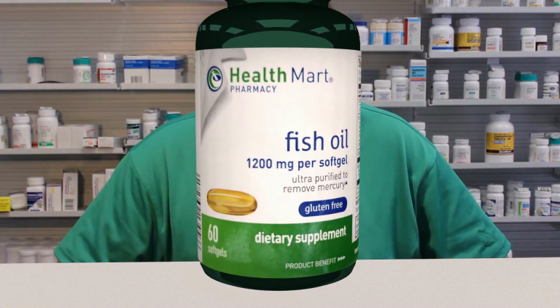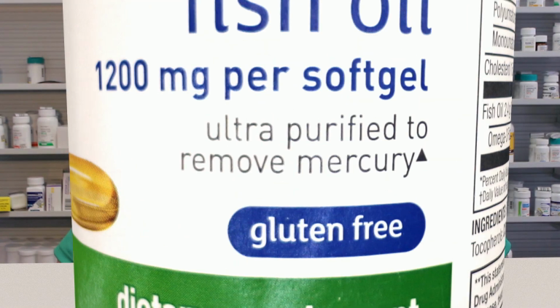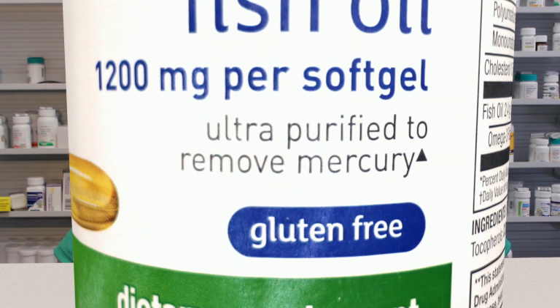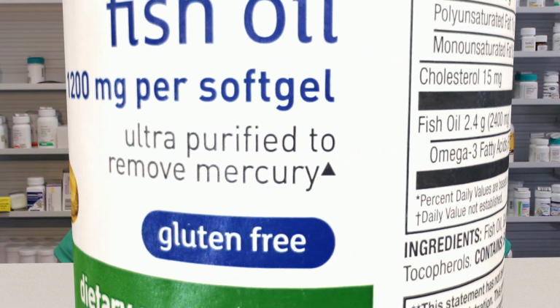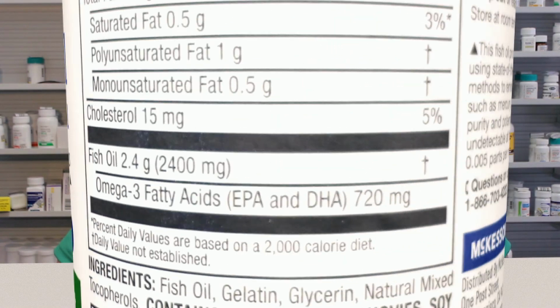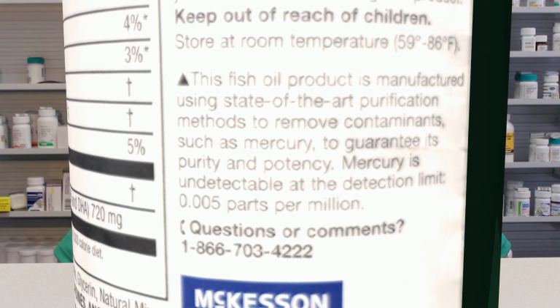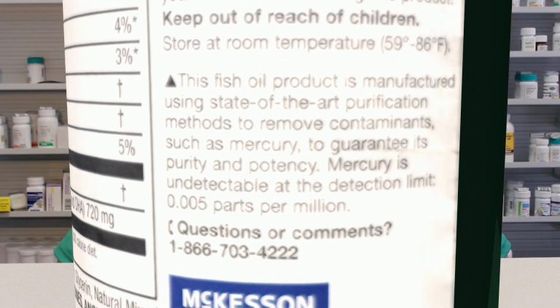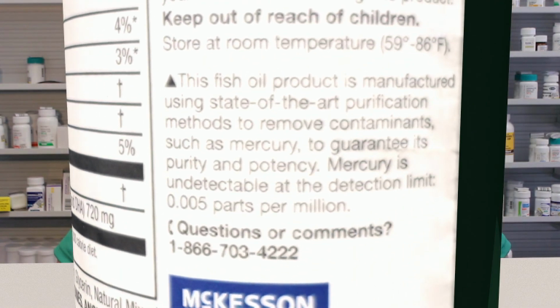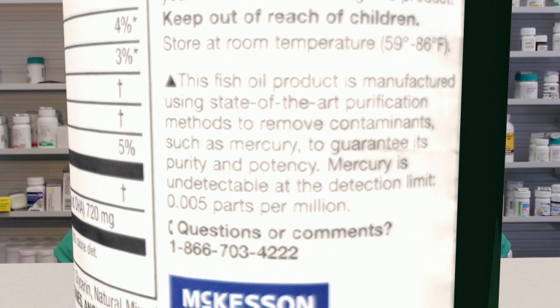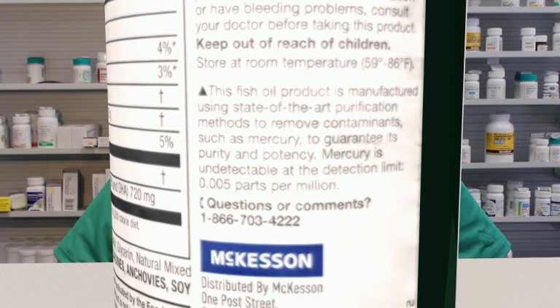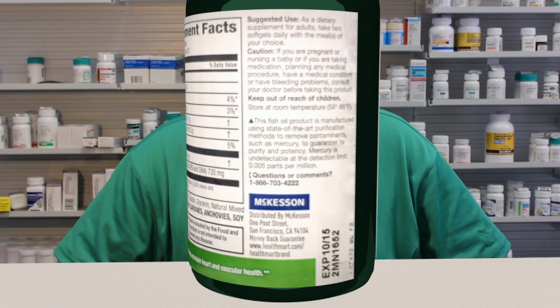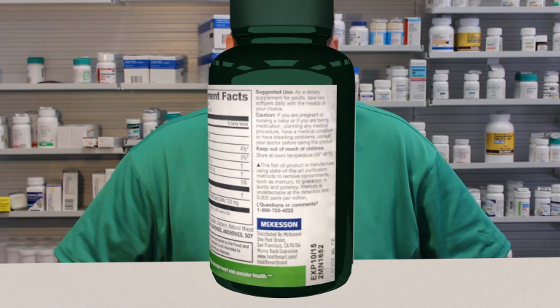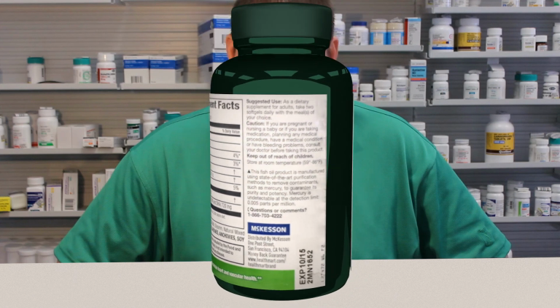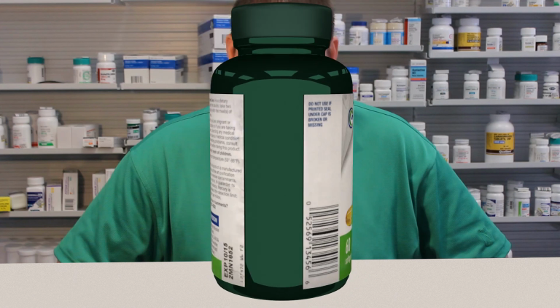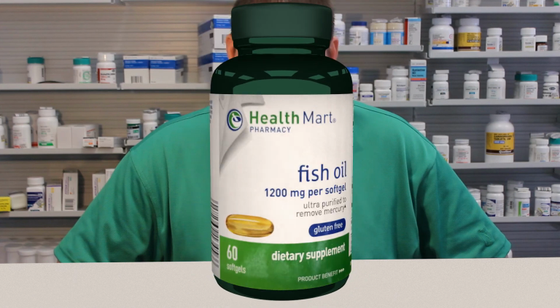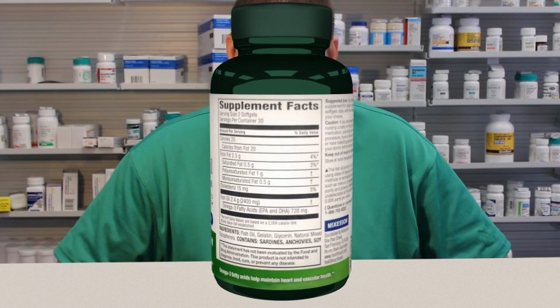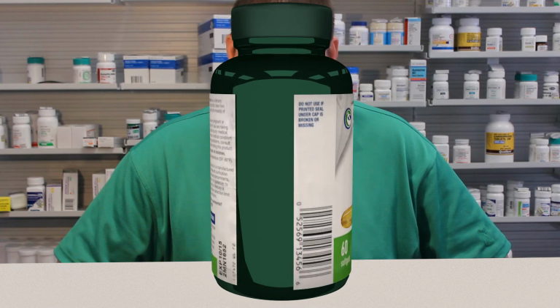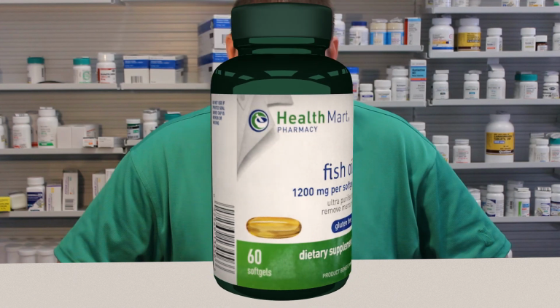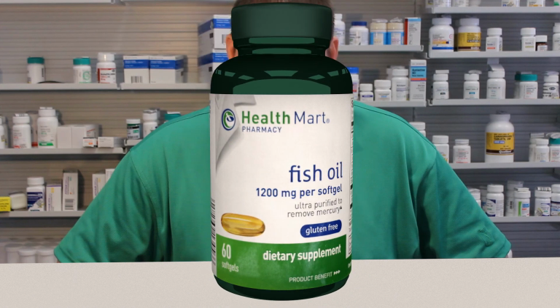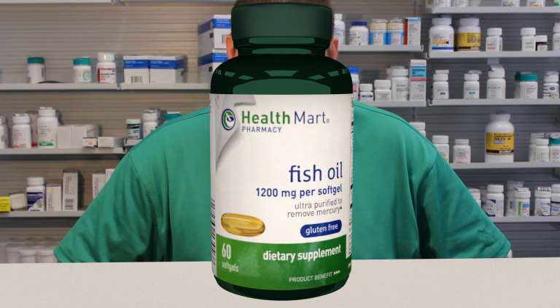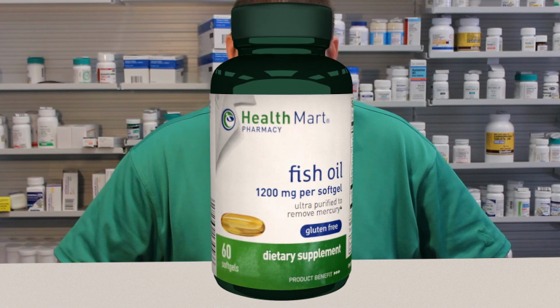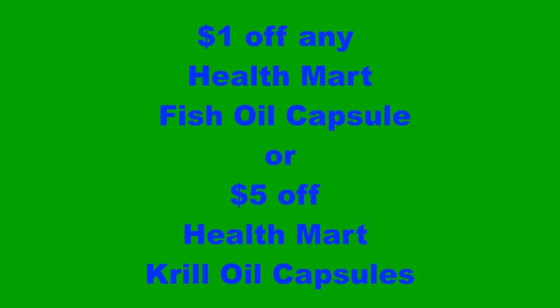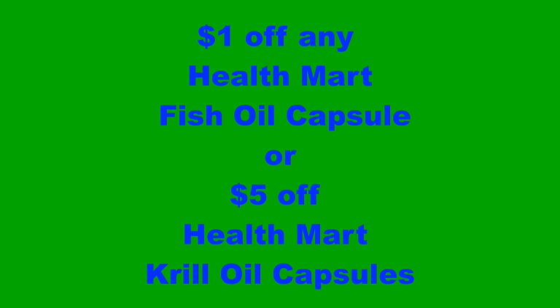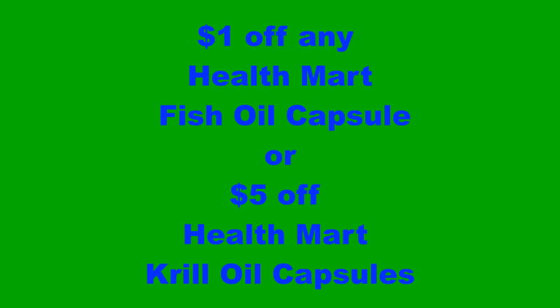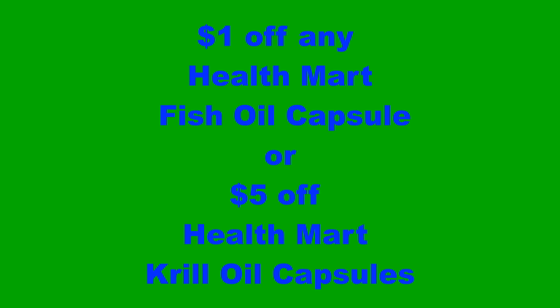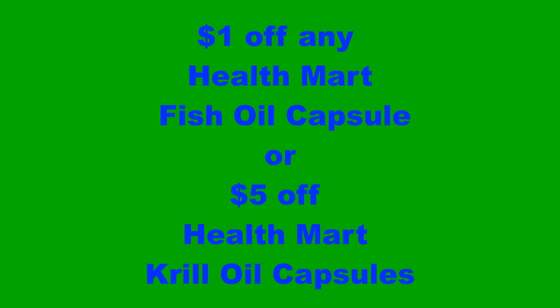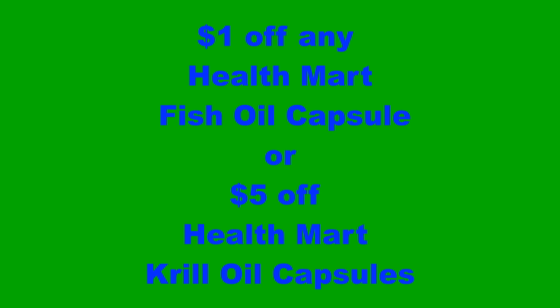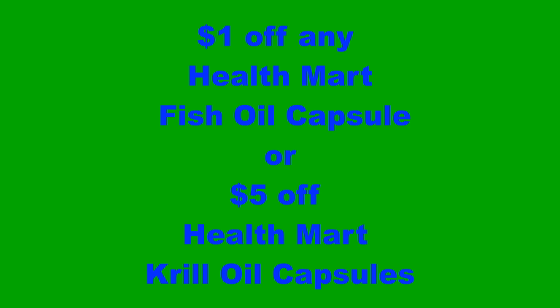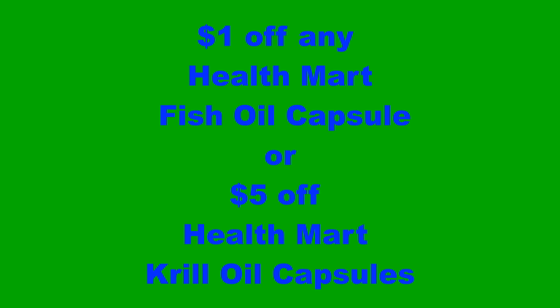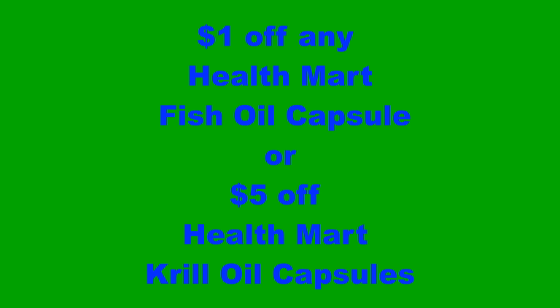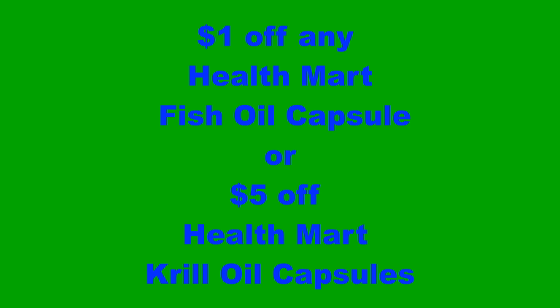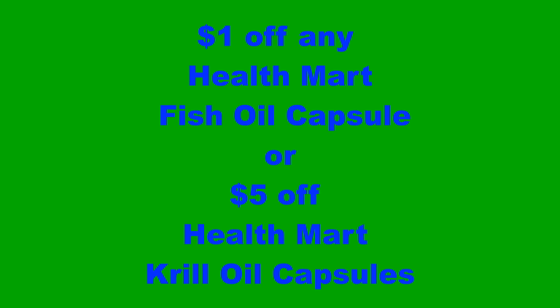Health Mart fish oil capsules are manufactured using purification techniques to remove mercury. This gives you a quality product that you can afford. As a thank you for watching my video, I will give you a dollar off the first bottle of any Health Mart fish oil product, and five dollars off your first bottle of Health Mart krill oil capsules.